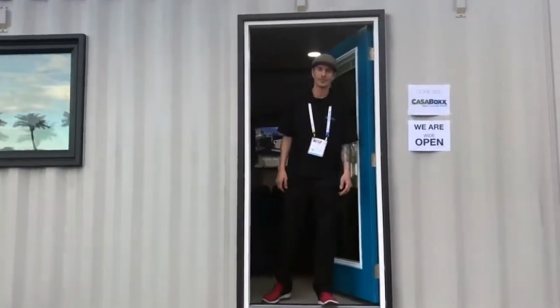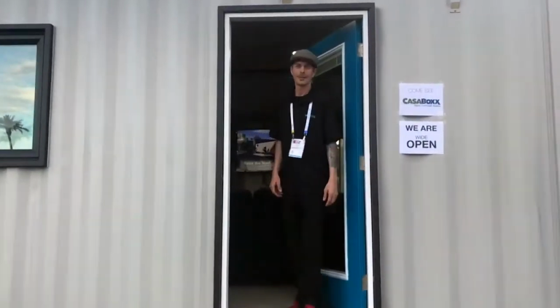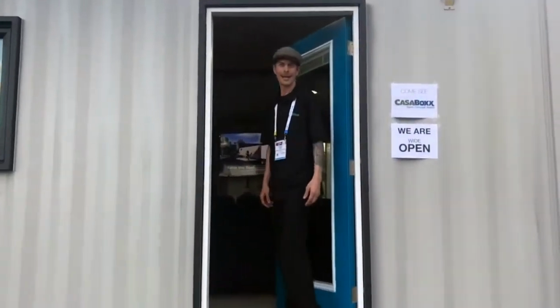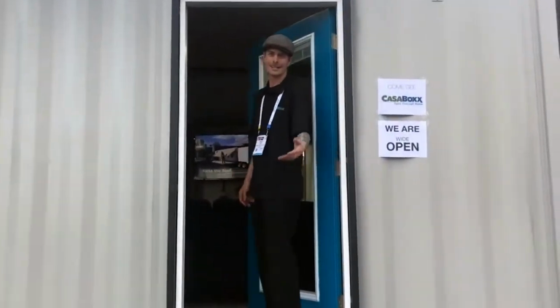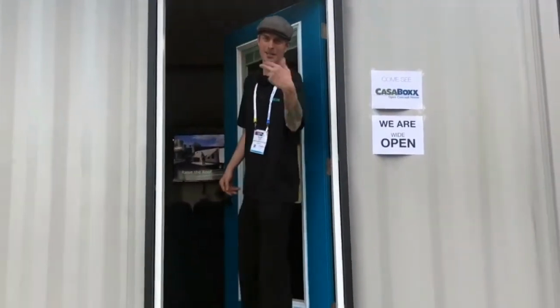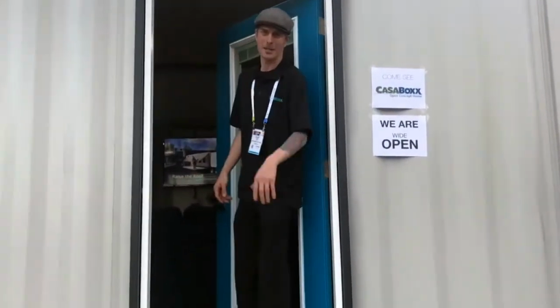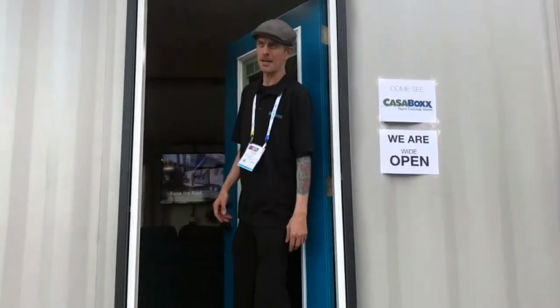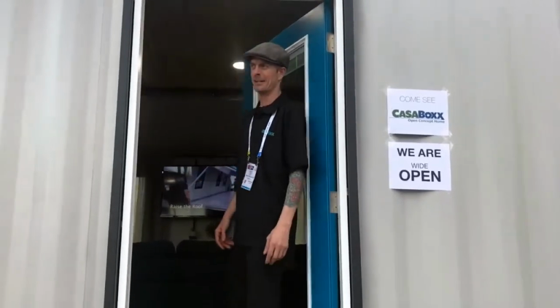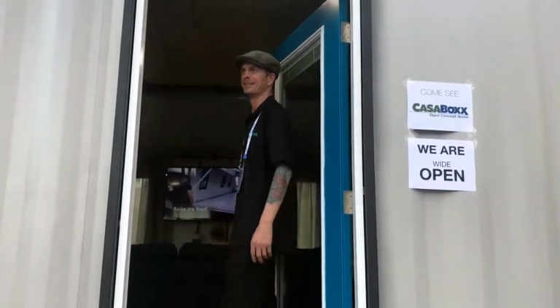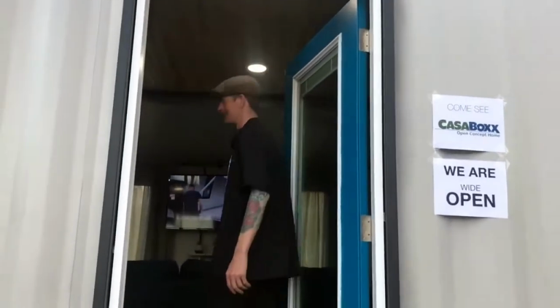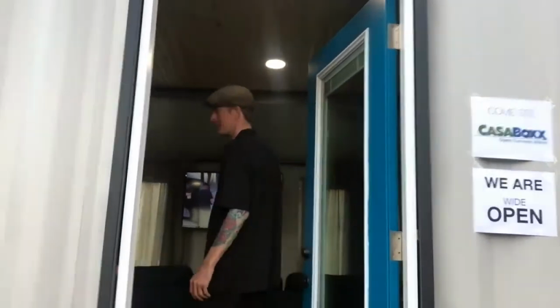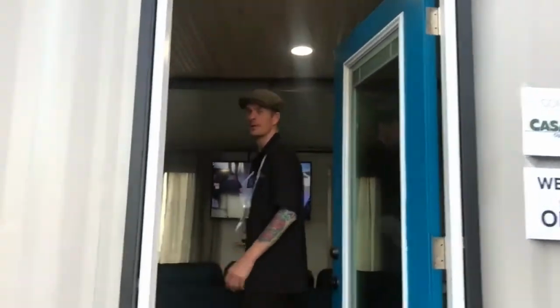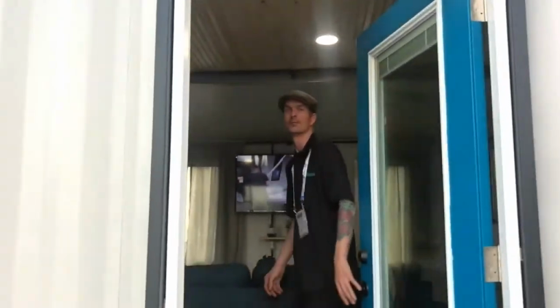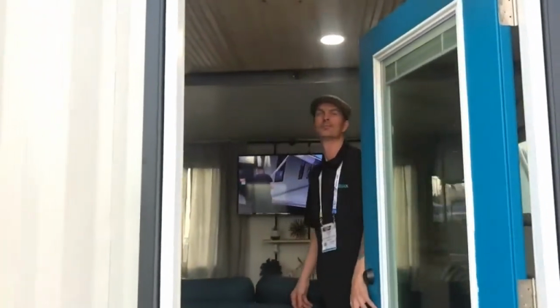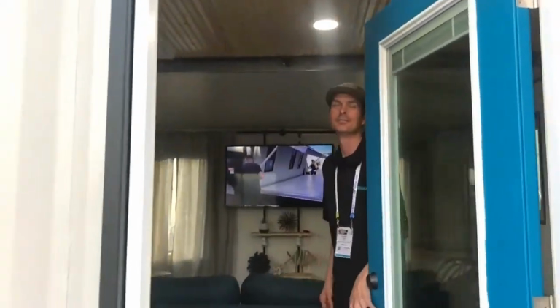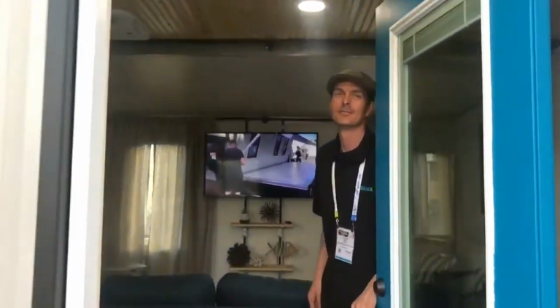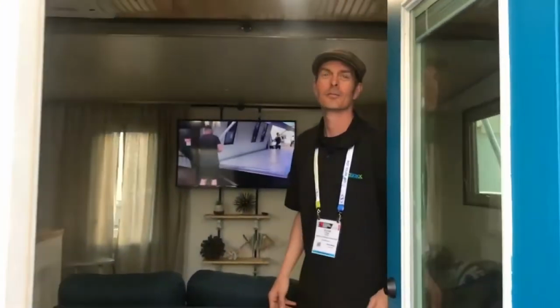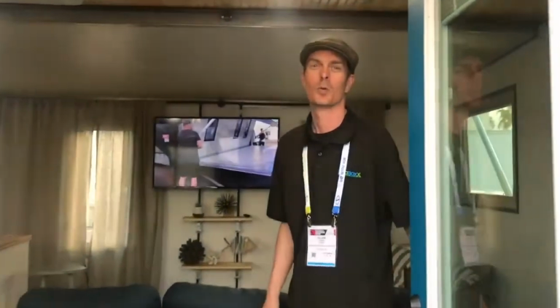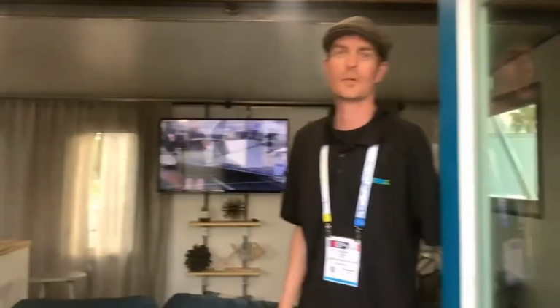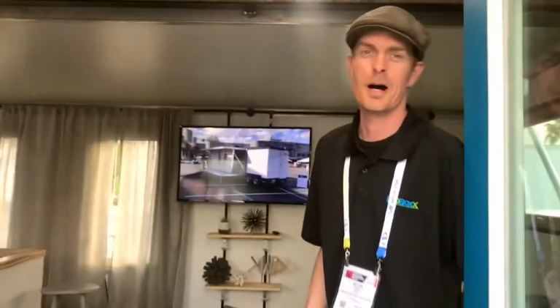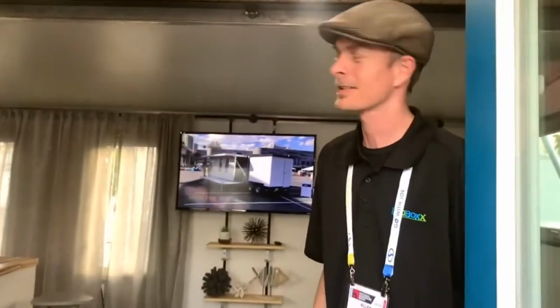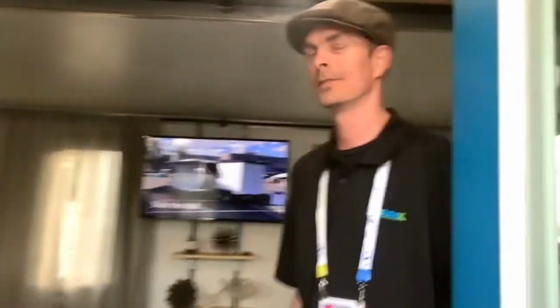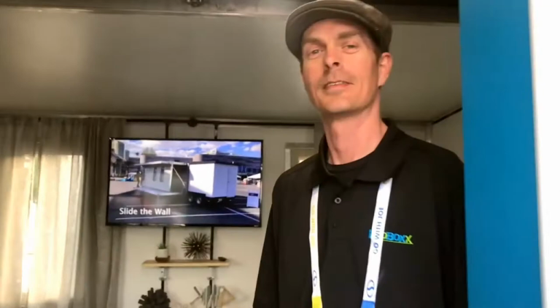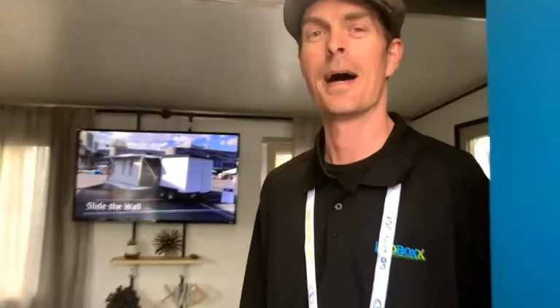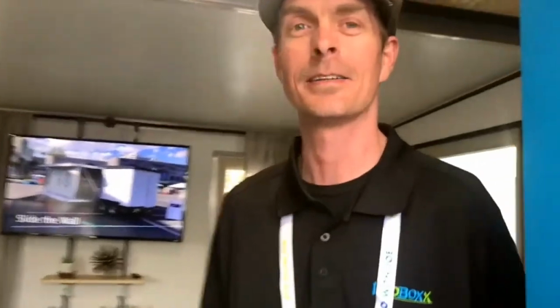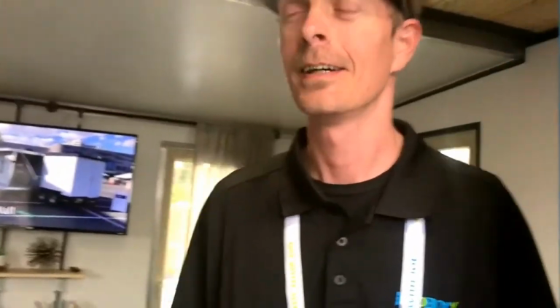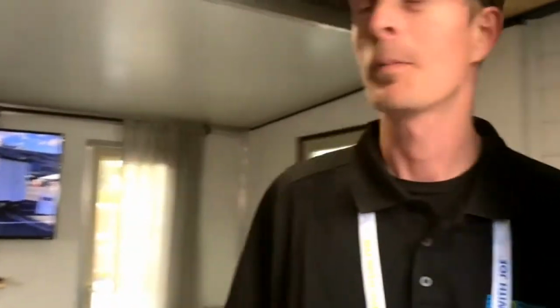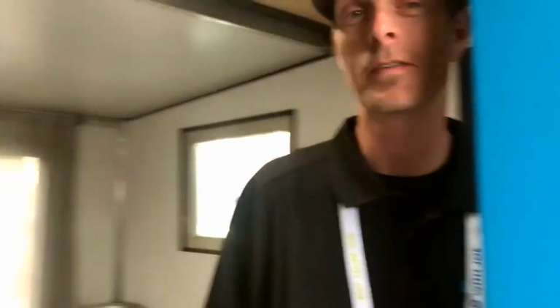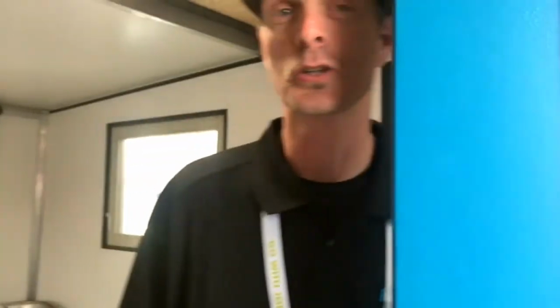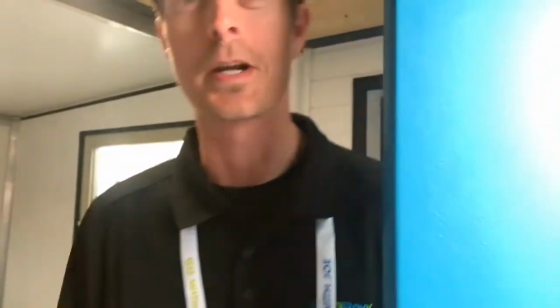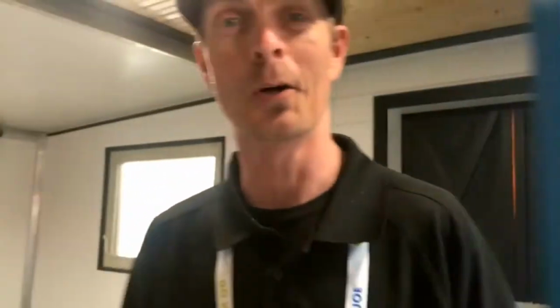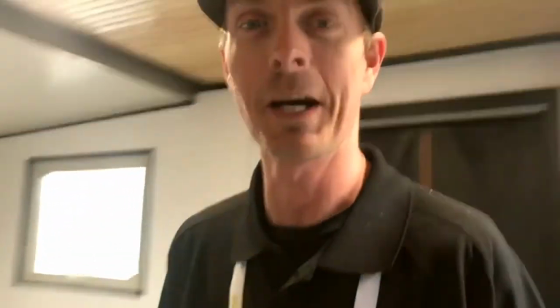Hey guys, come on in. Welcome to Robox, I'm Alan. I'm going to give you a little tour here real quick.